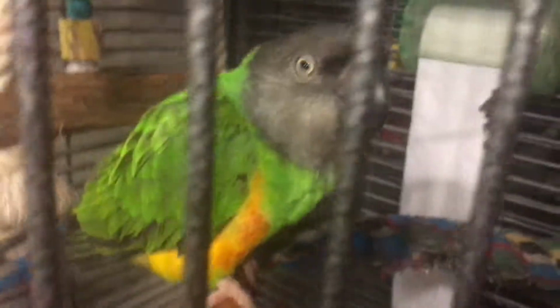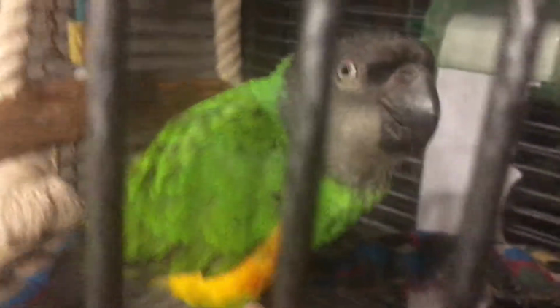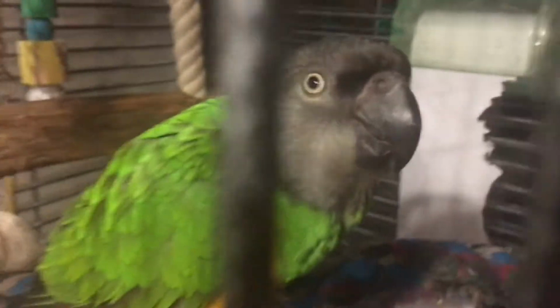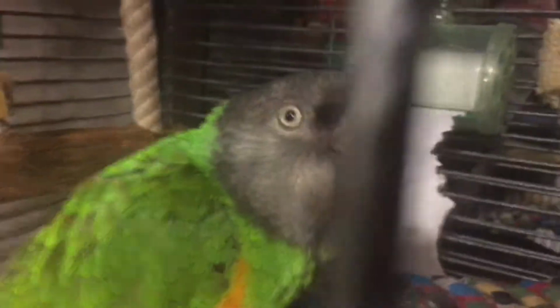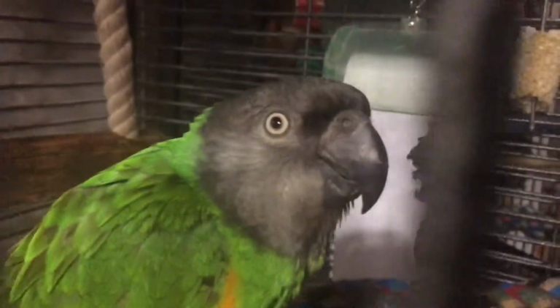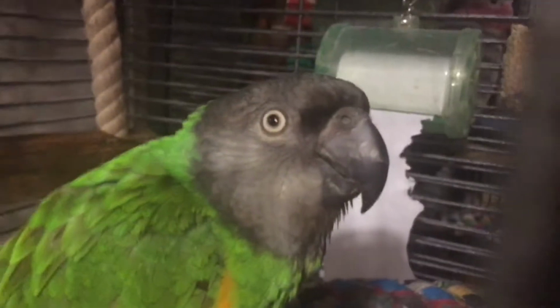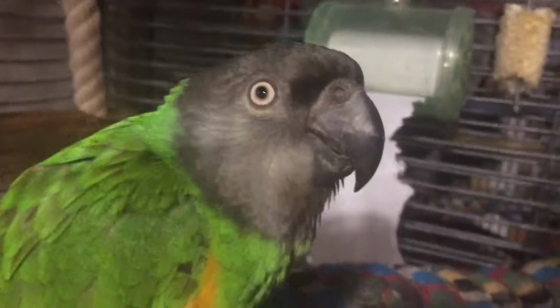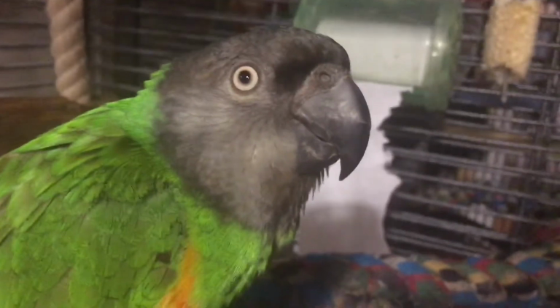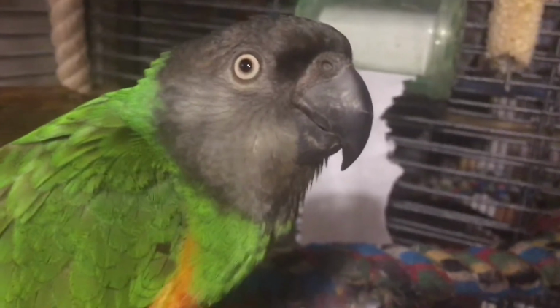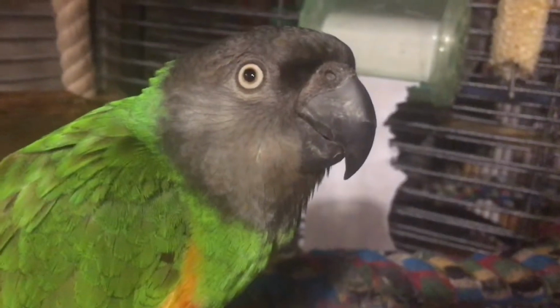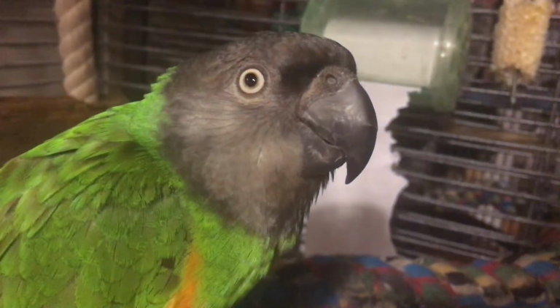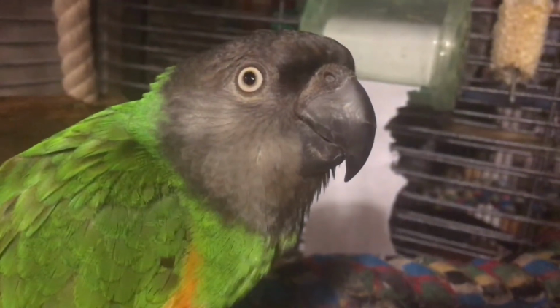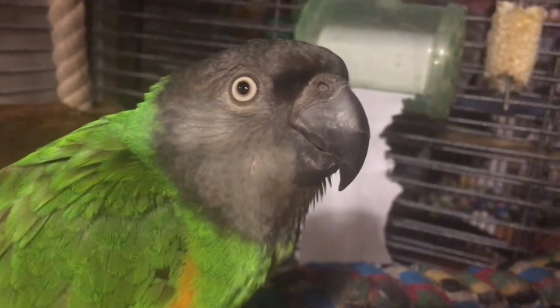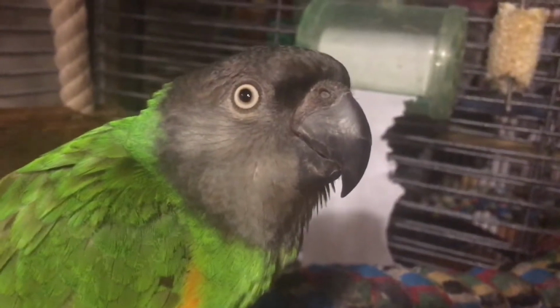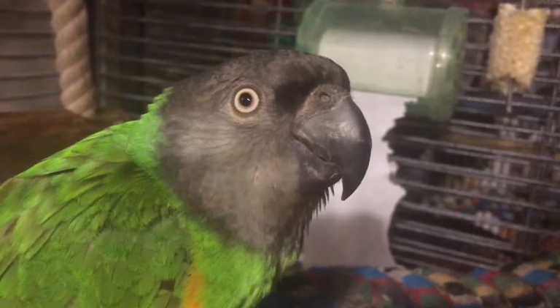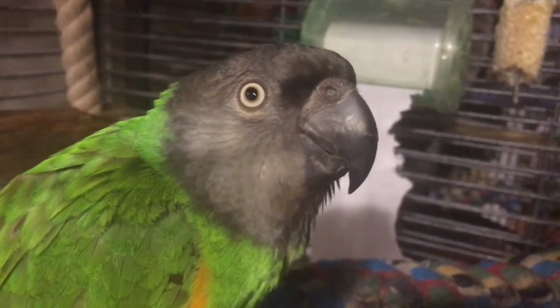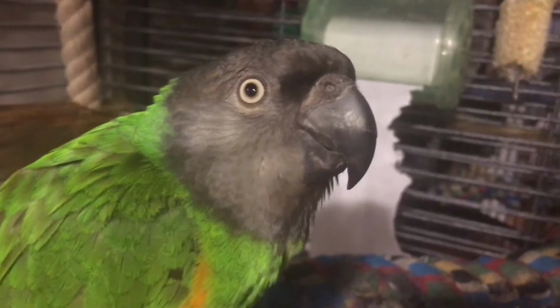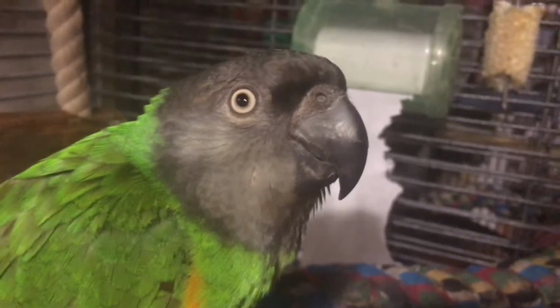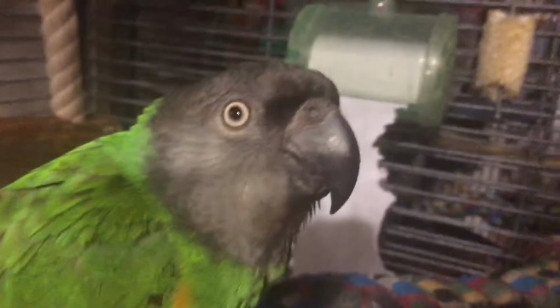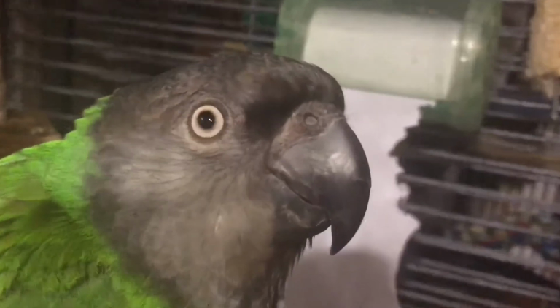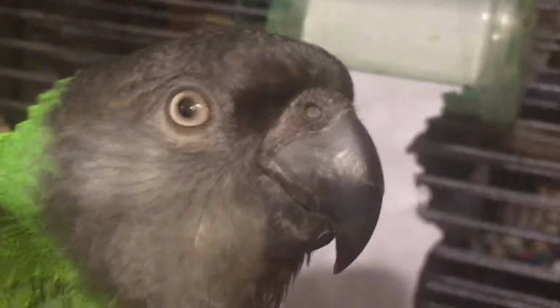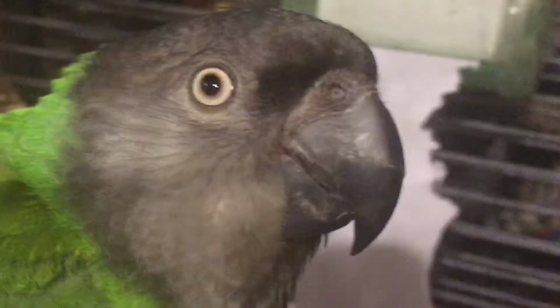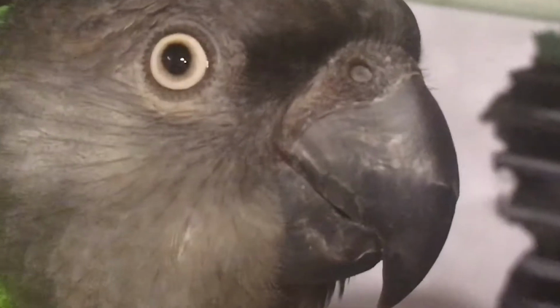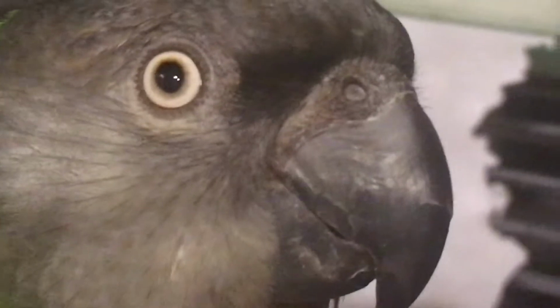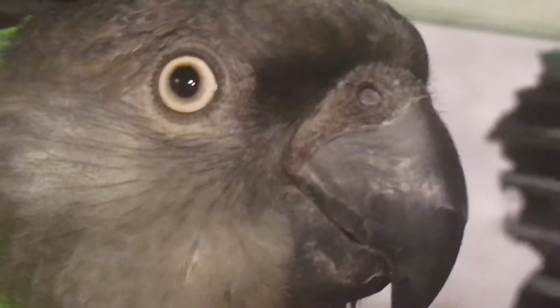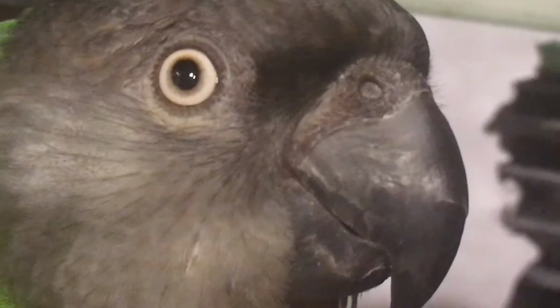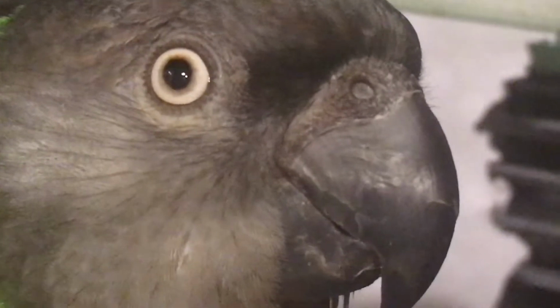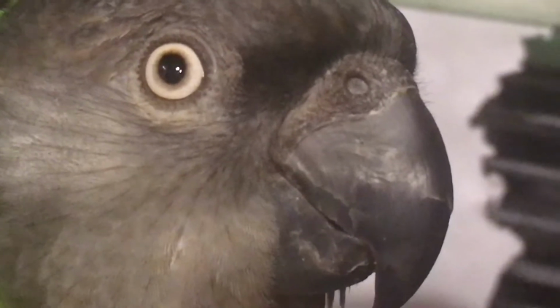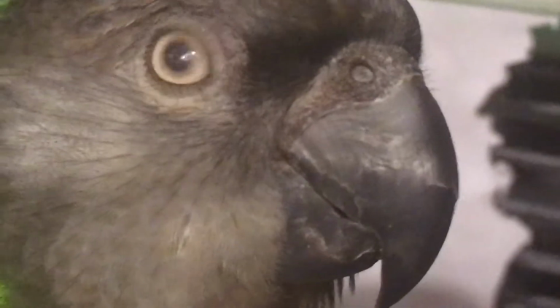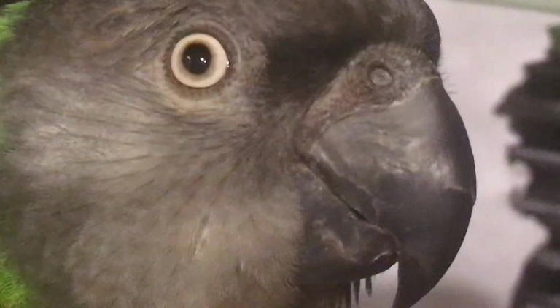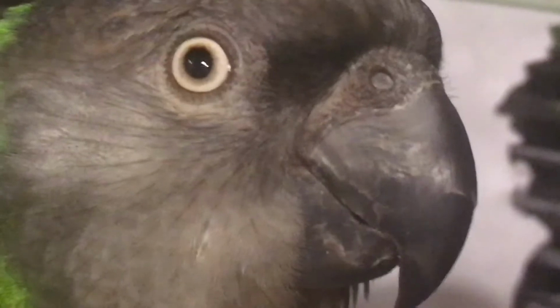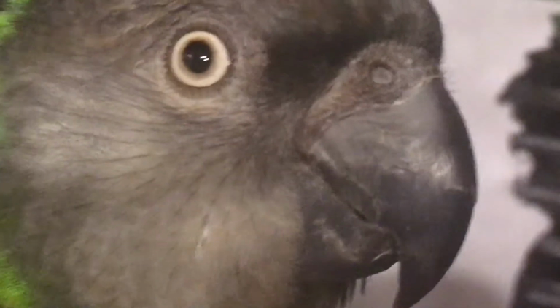he watches as our cameras get as close as they can. But one thing's for sure, you don't want to be in the way when he bounces.